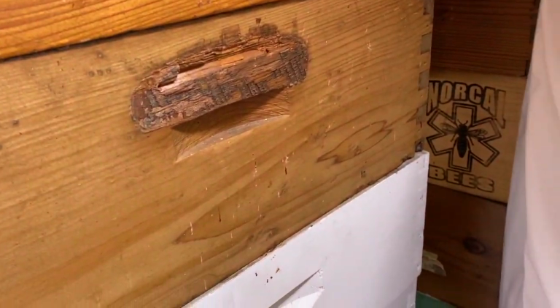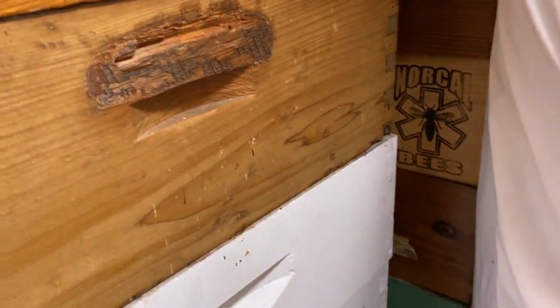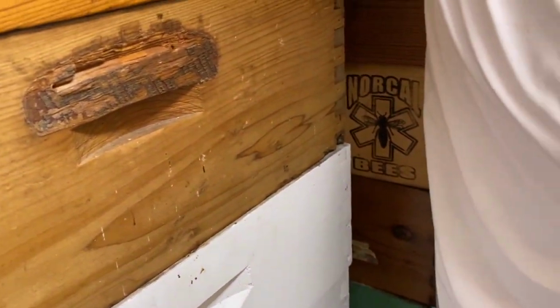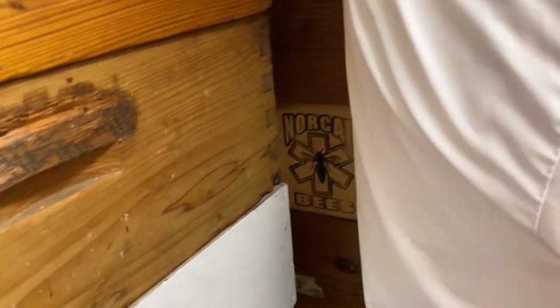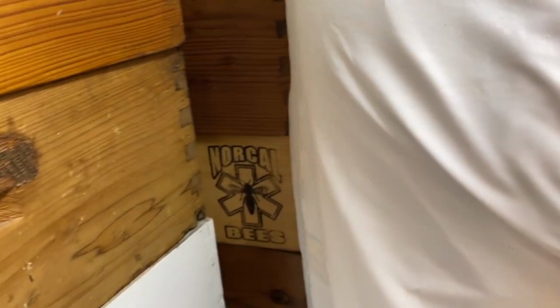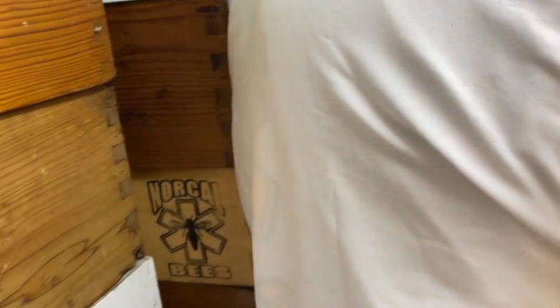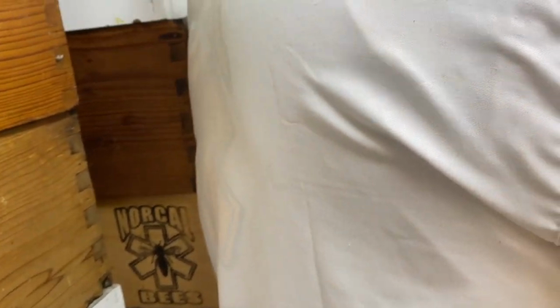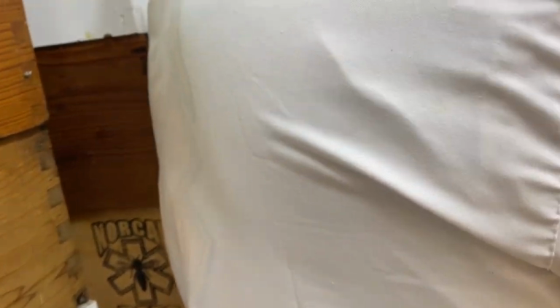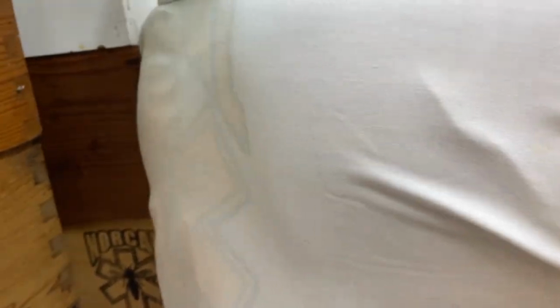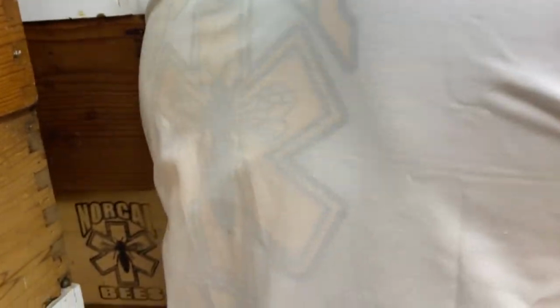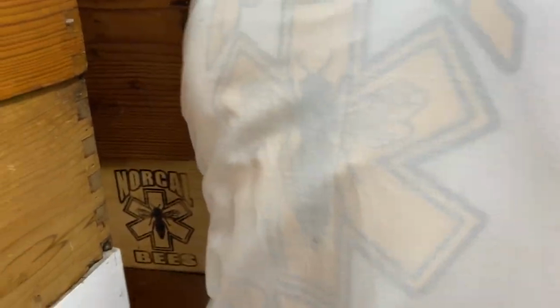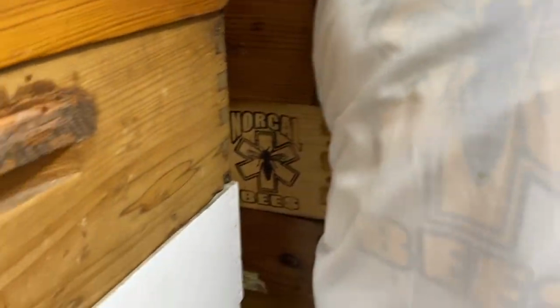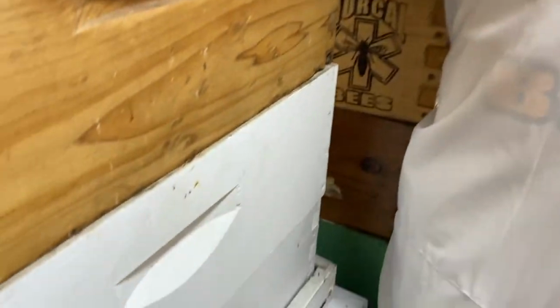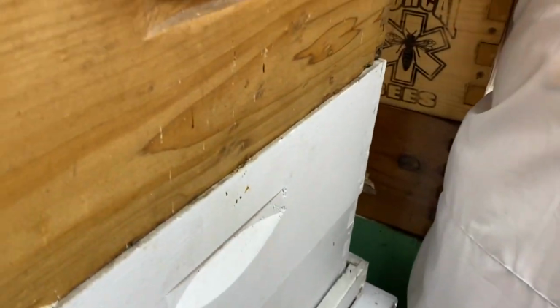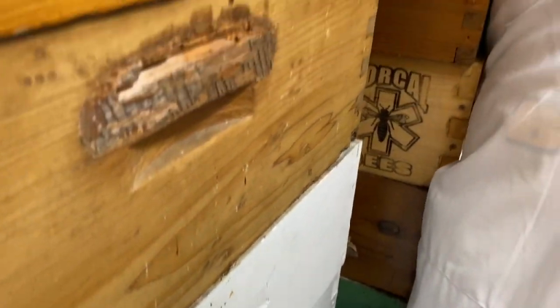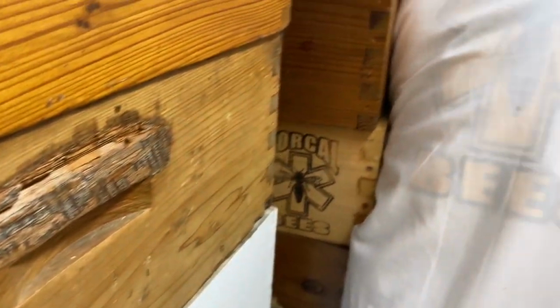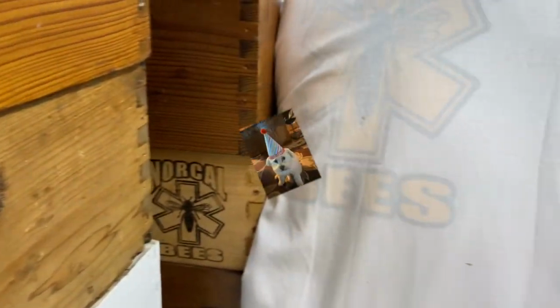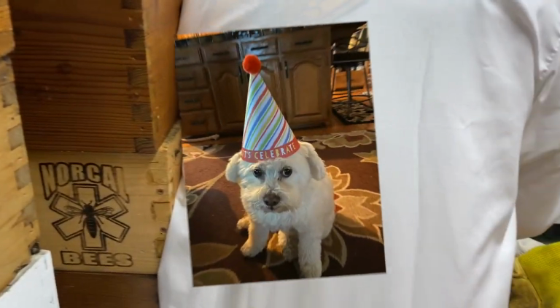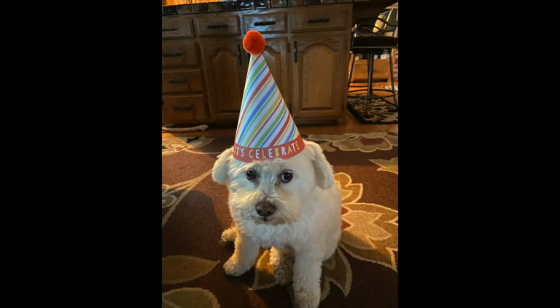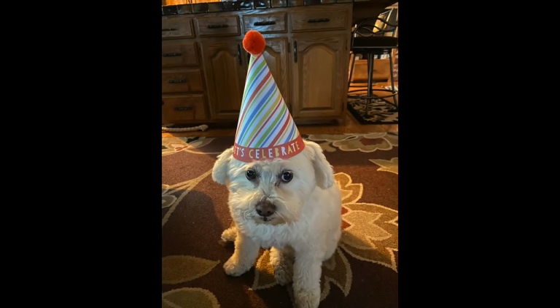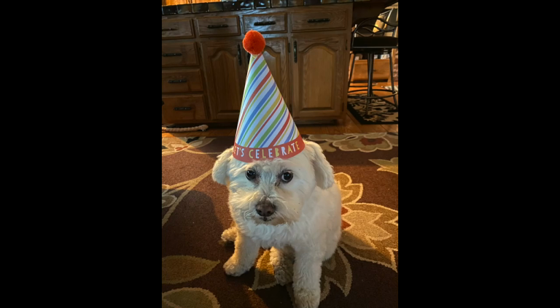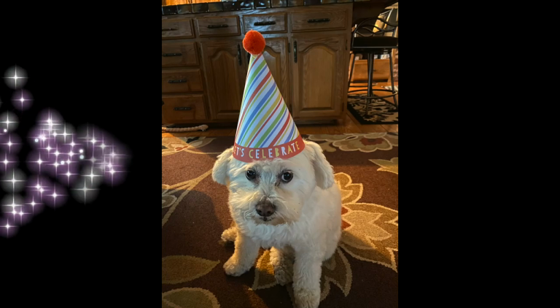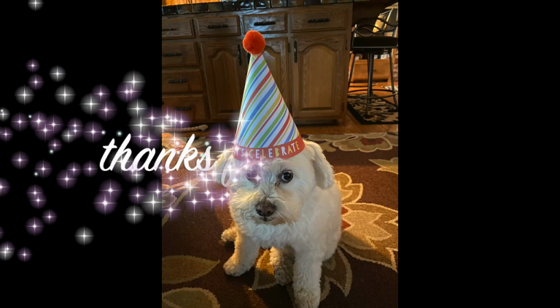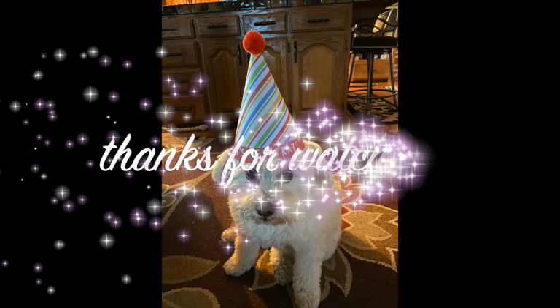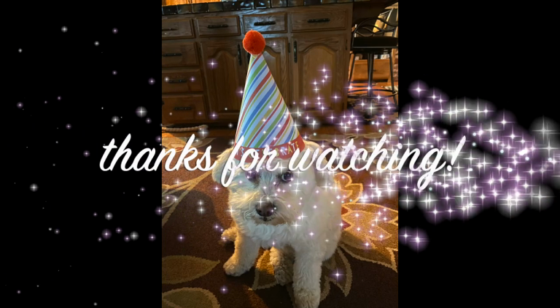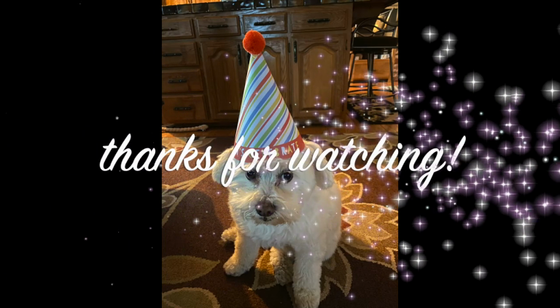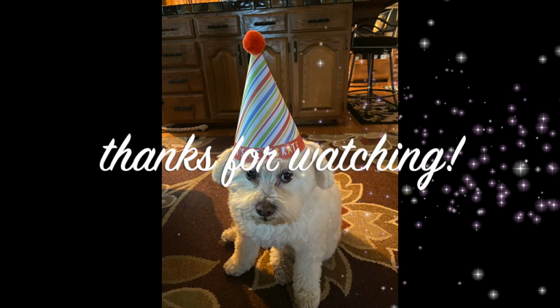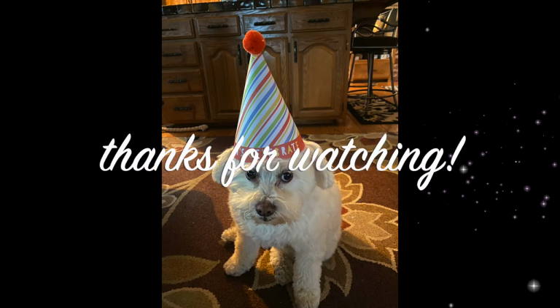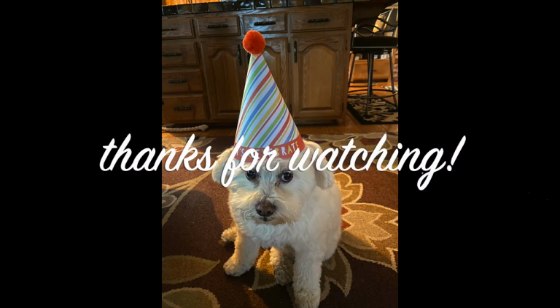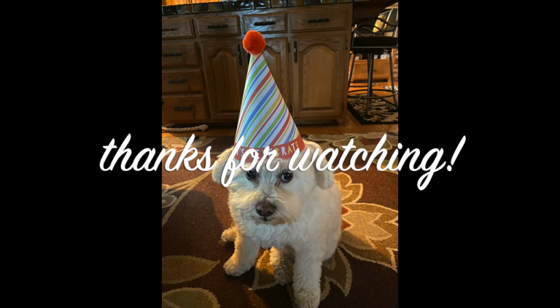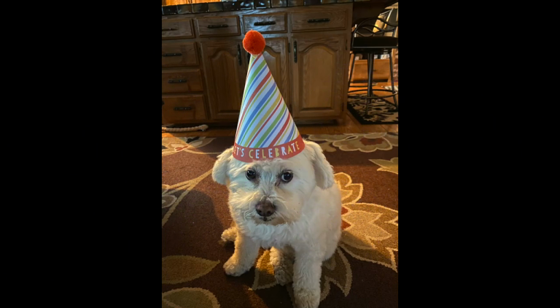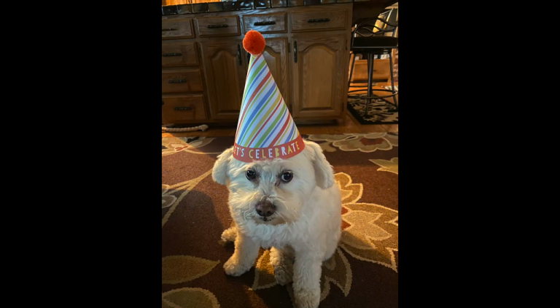We're just working on the extracting trailer, so there's not a lot of room here. We got all our honey supers in here.